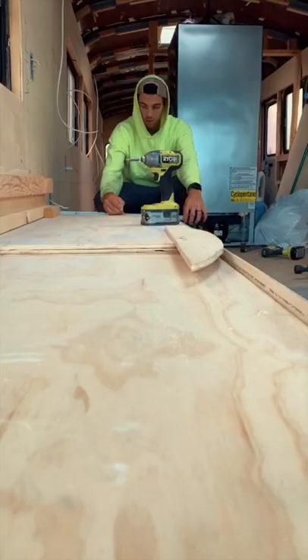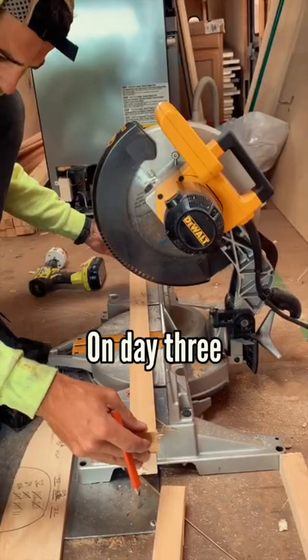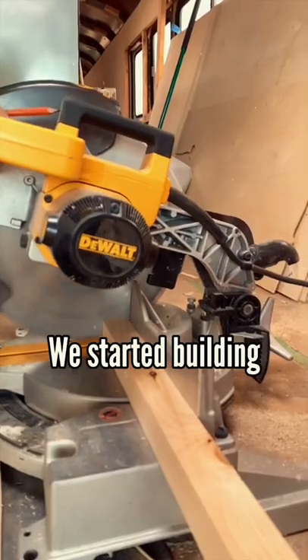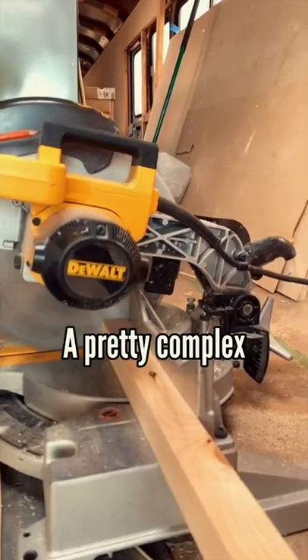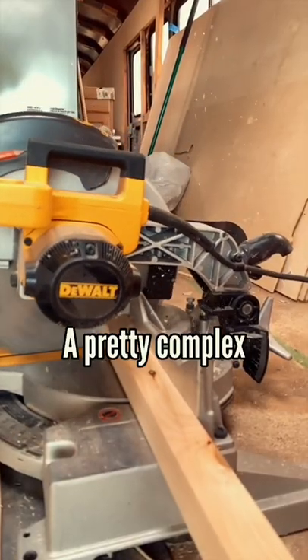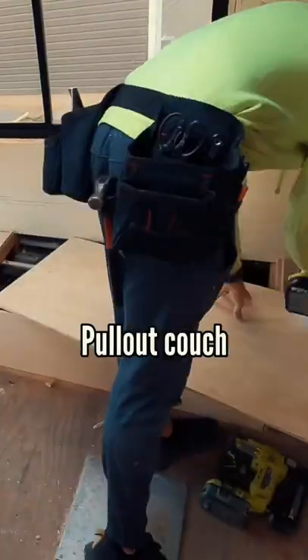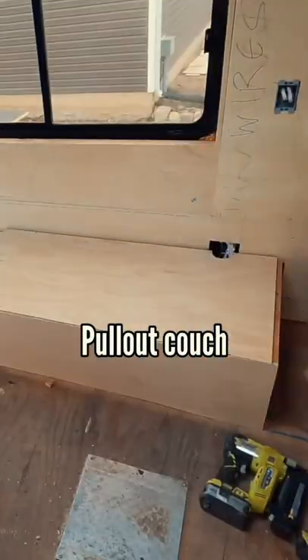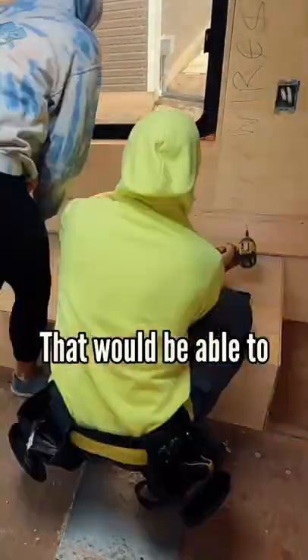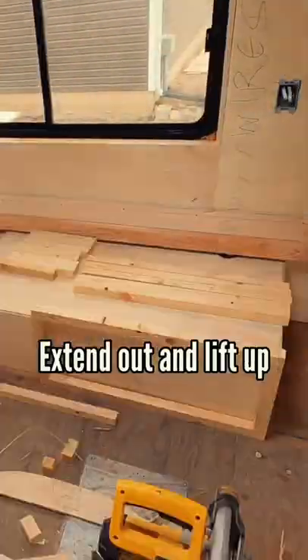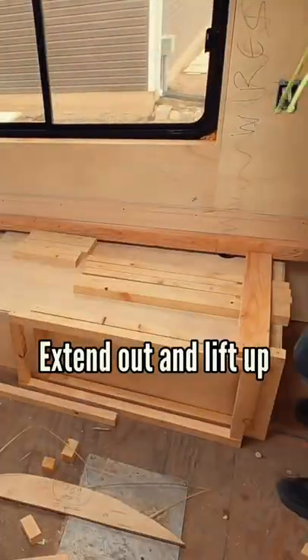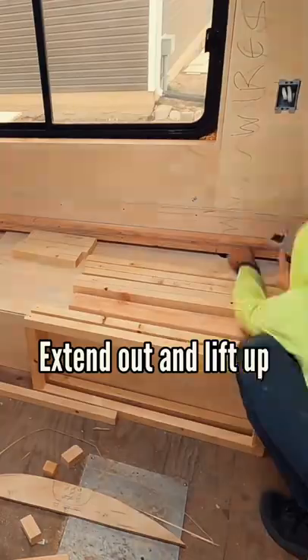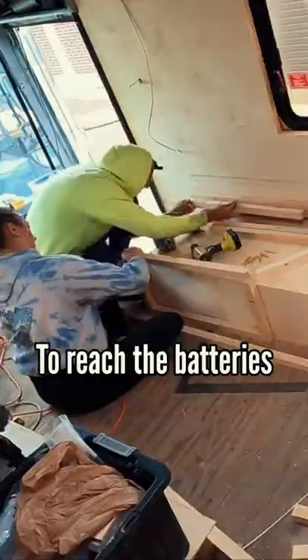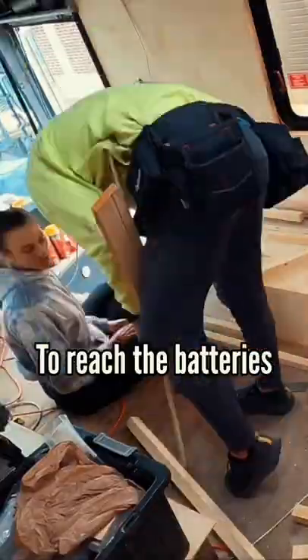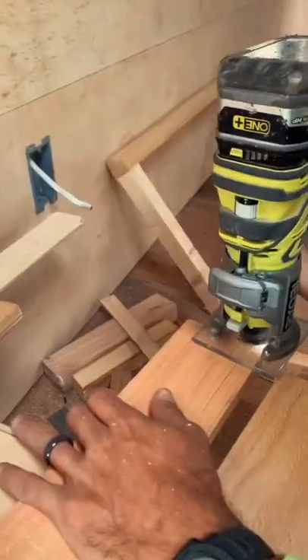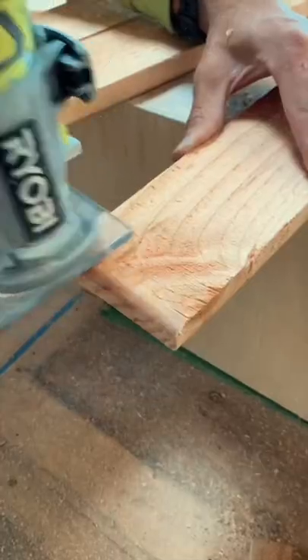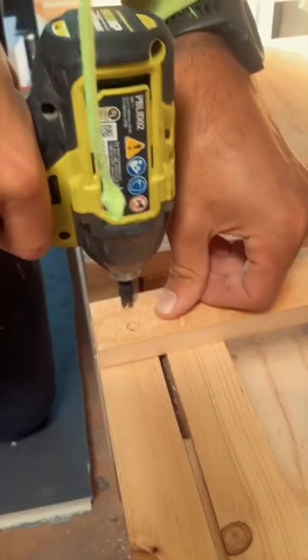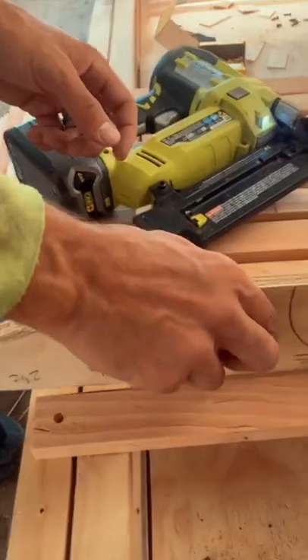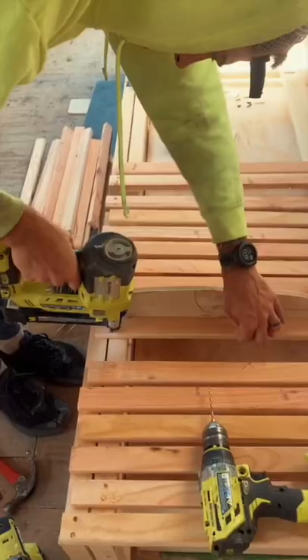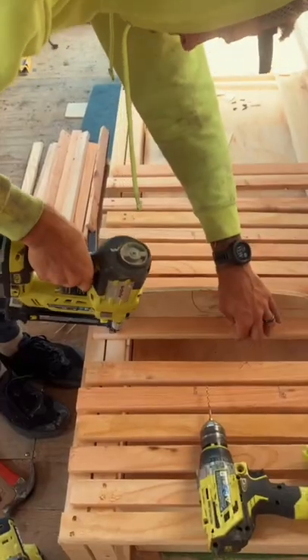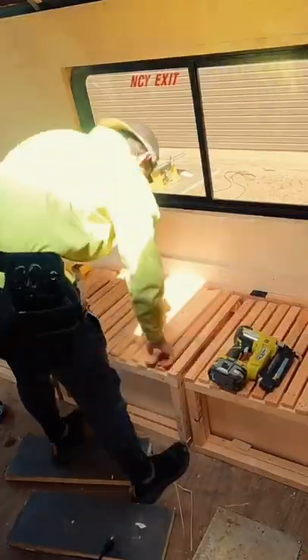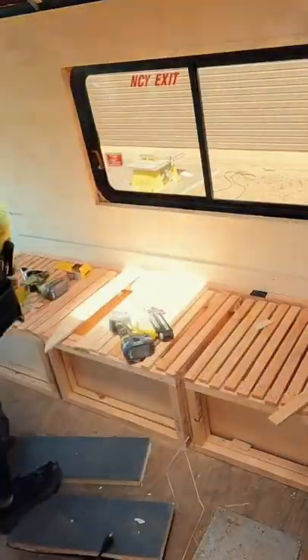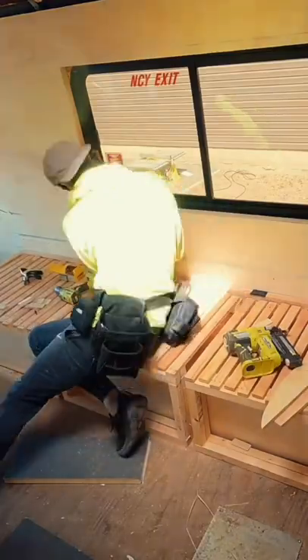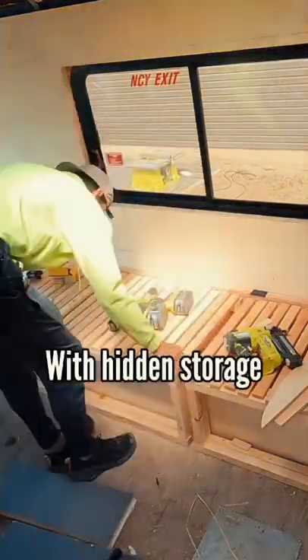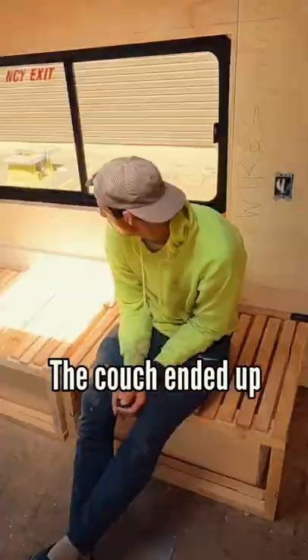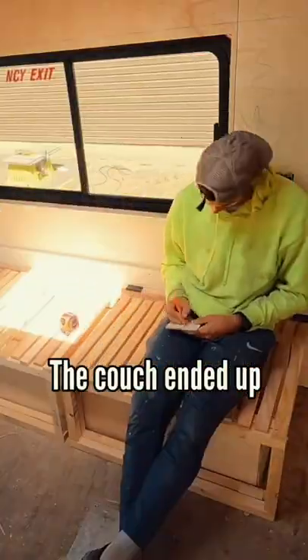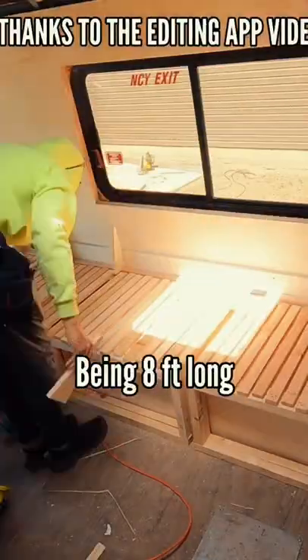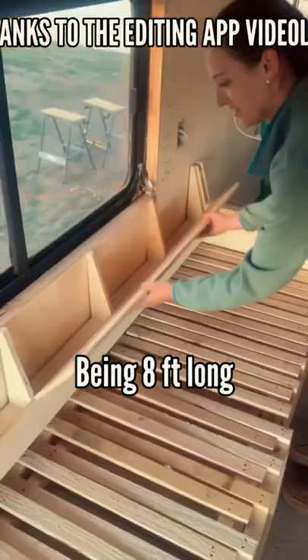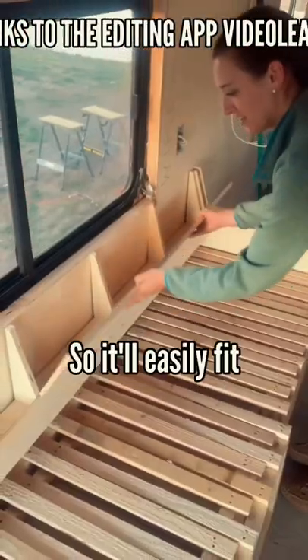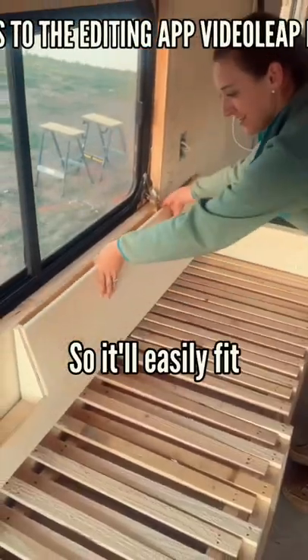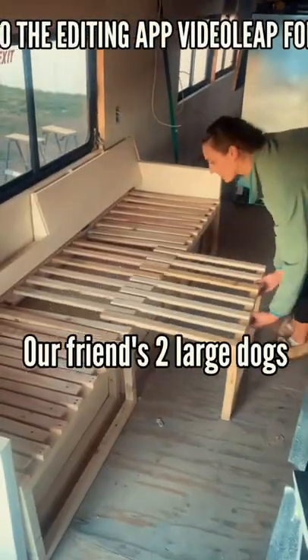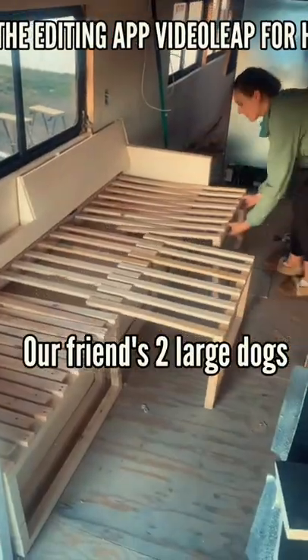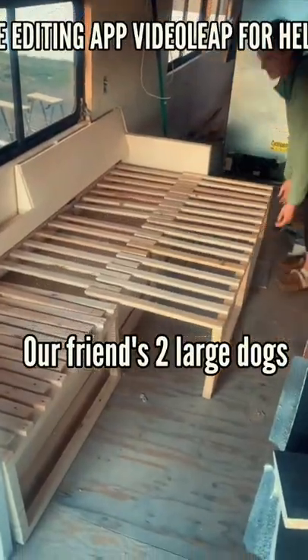On day three, we started building a pretty complex pullout couch that would be able to extend out and lift up to reach the batteries, with hidden storage. The couch ended up being eight feet long, so it'll easily fit our friend's two large dogs.